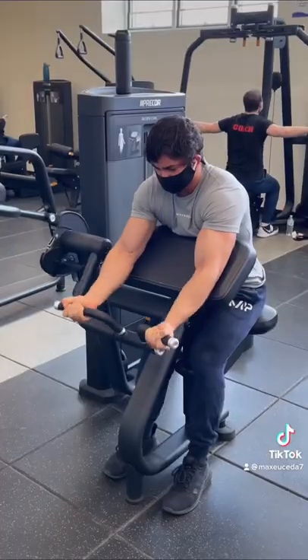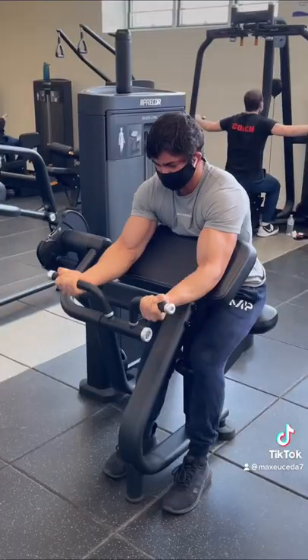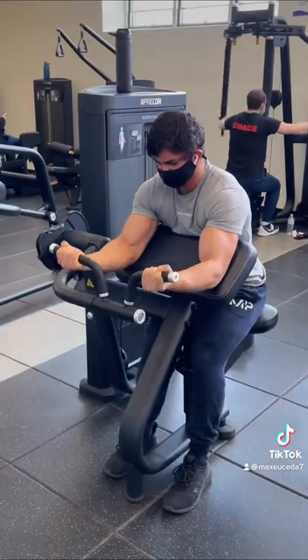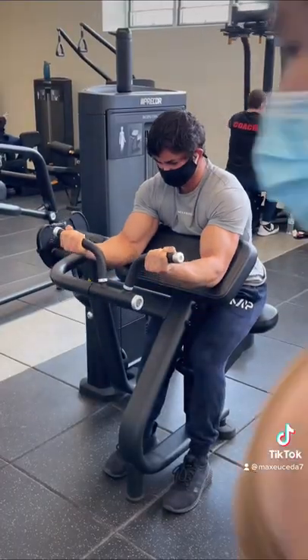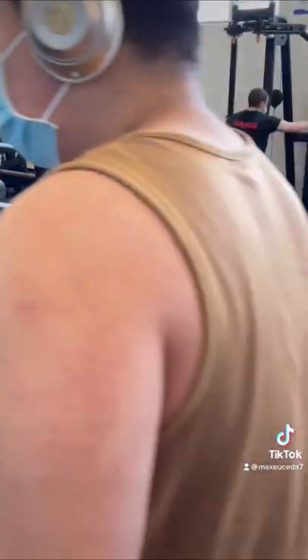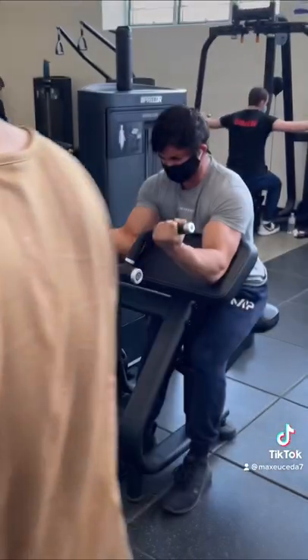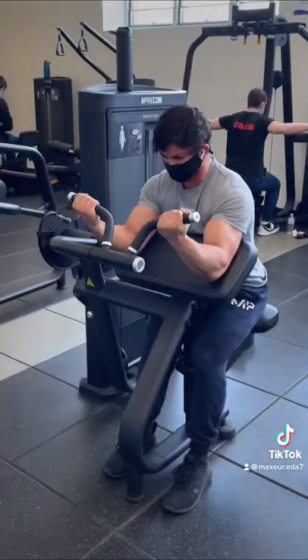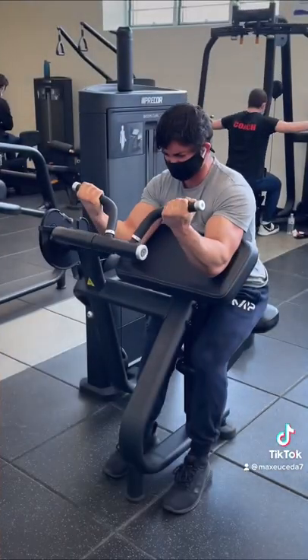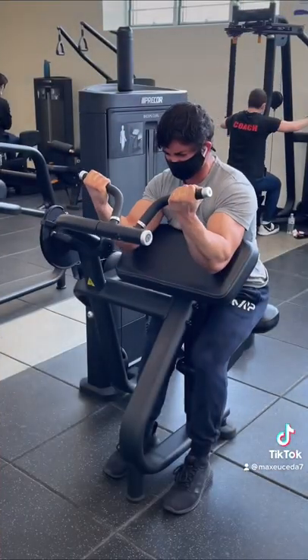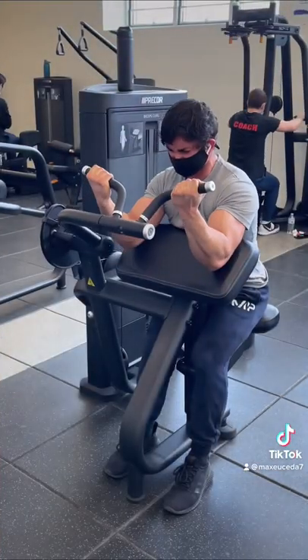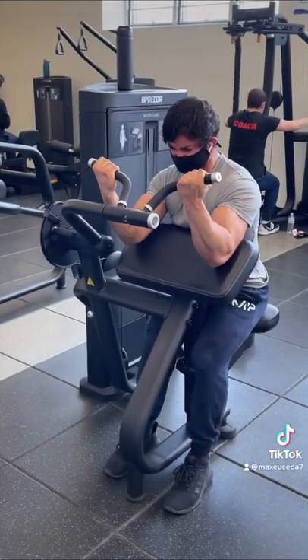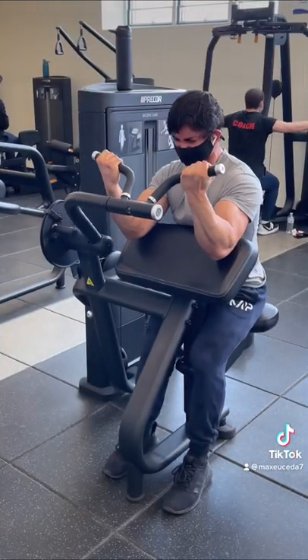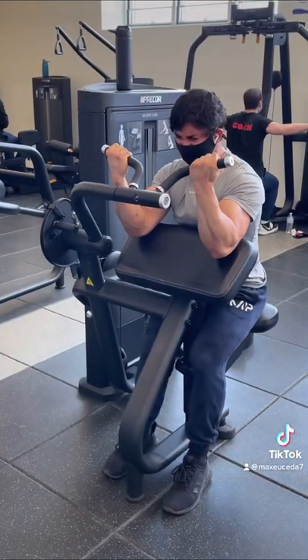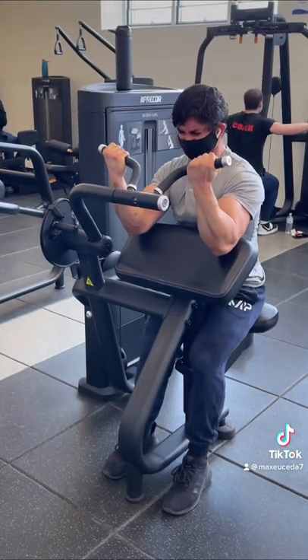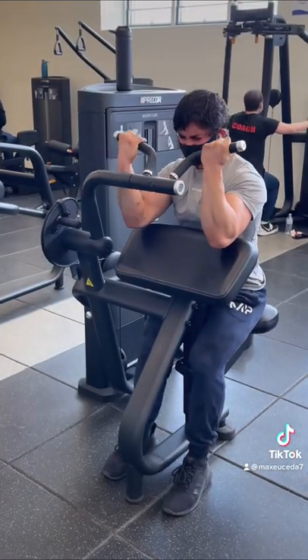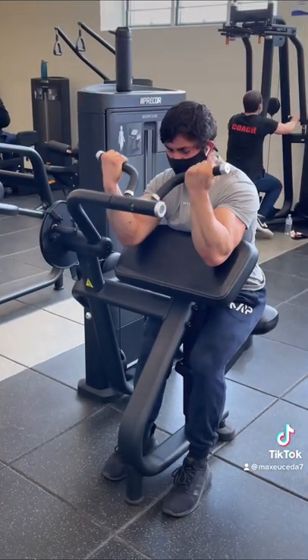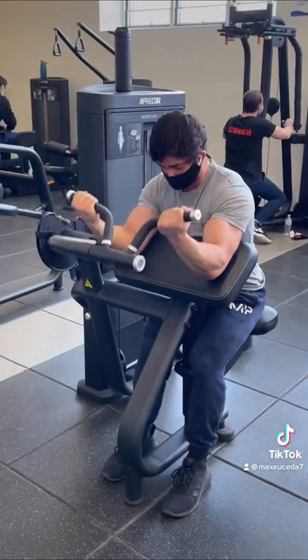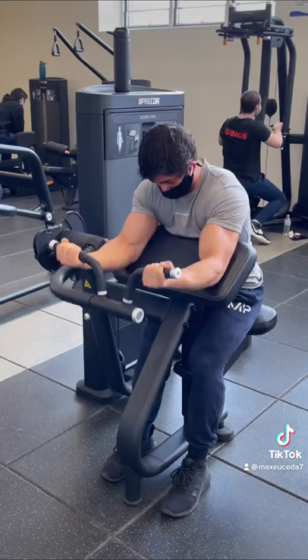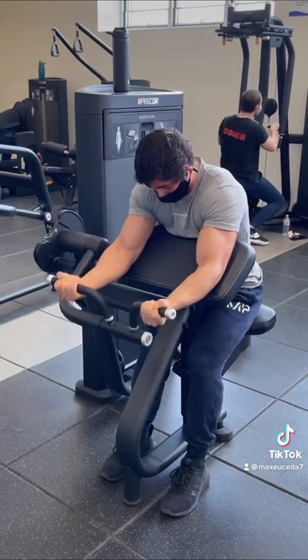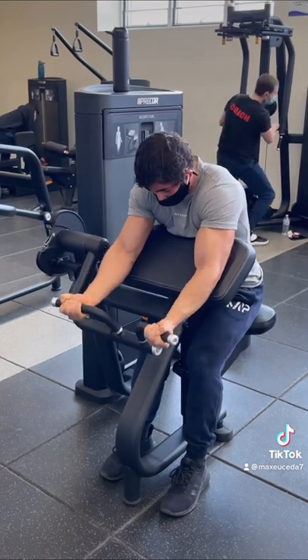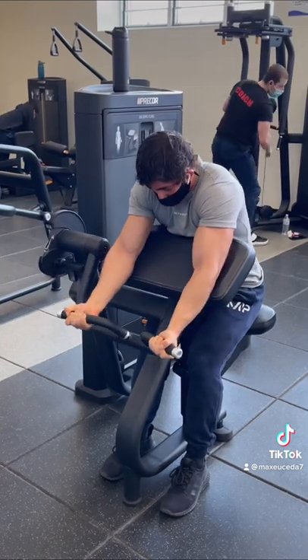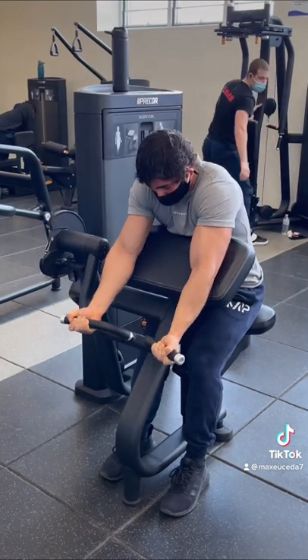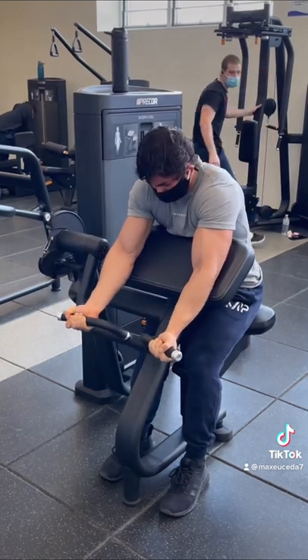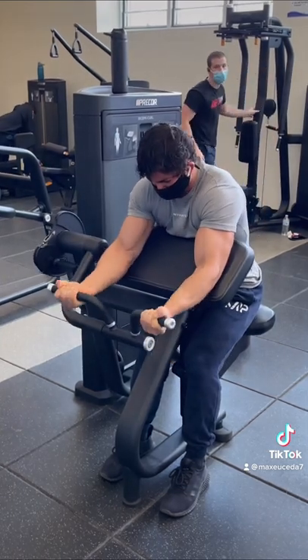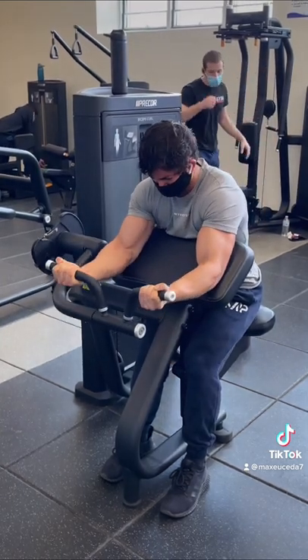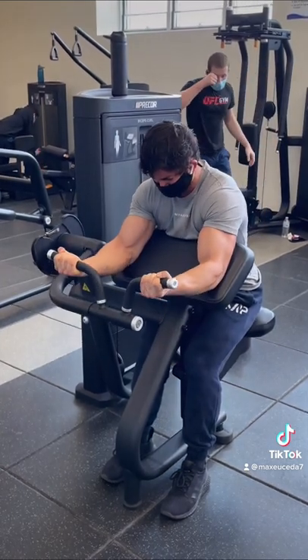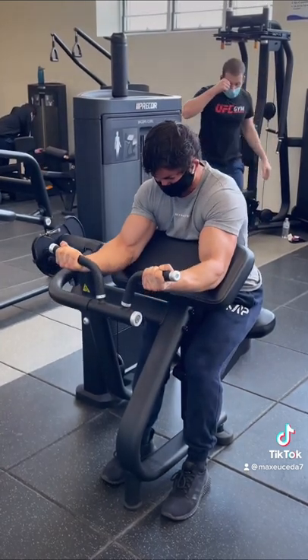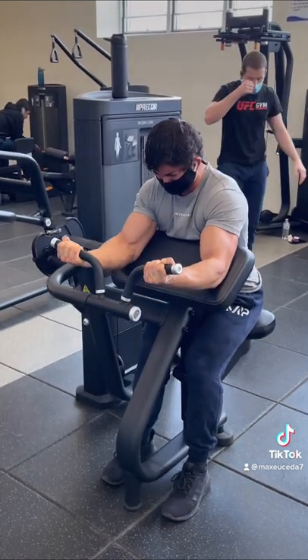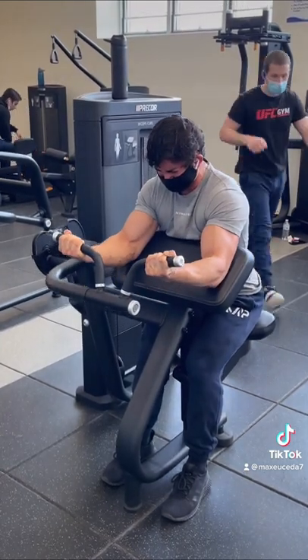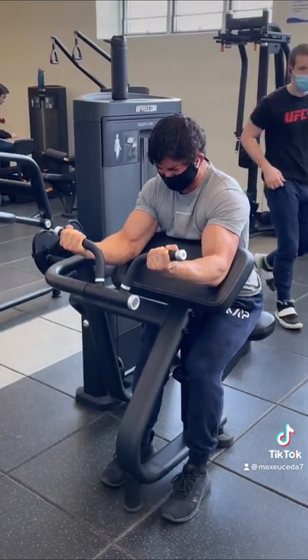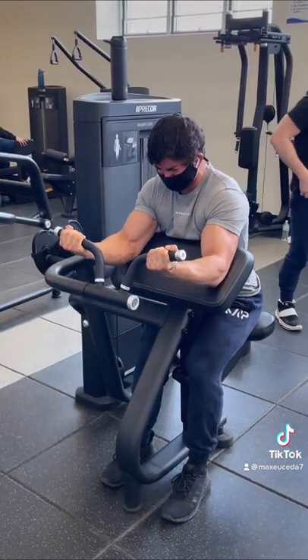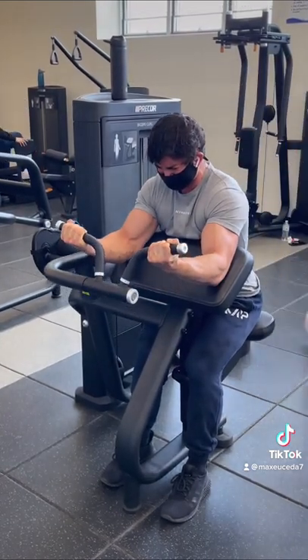Then, every so often, you can take a few sets to failure to gauge how hard you need to be working, and to make sure that those 1-4 reps you have left in the tank are actually close enough to your true failure to be meaningful.